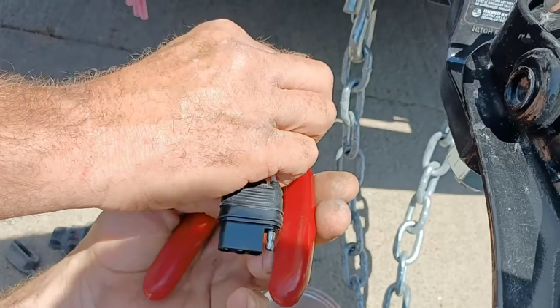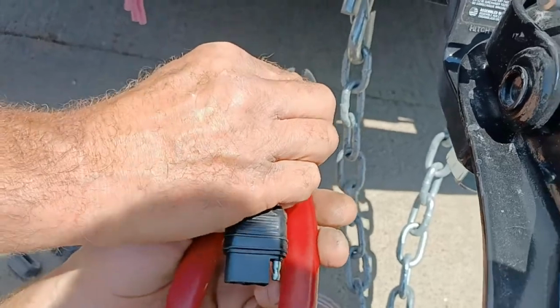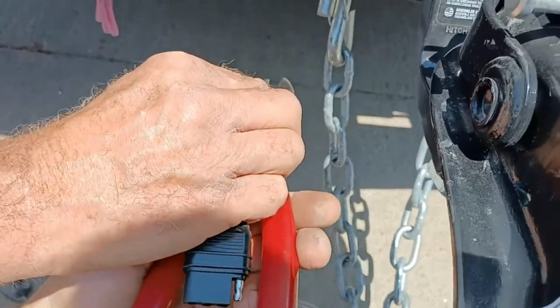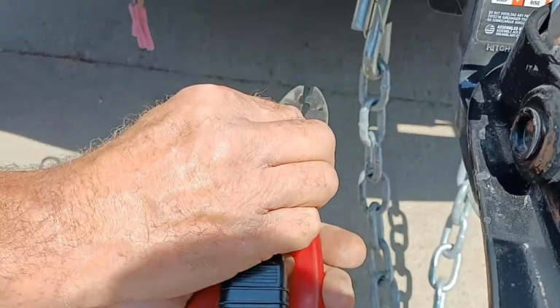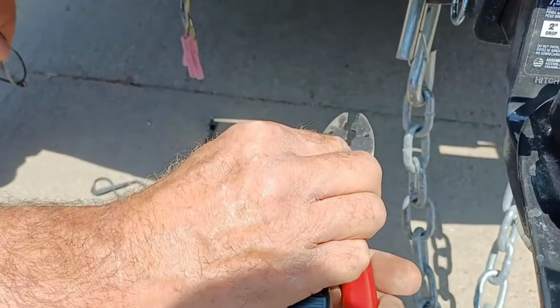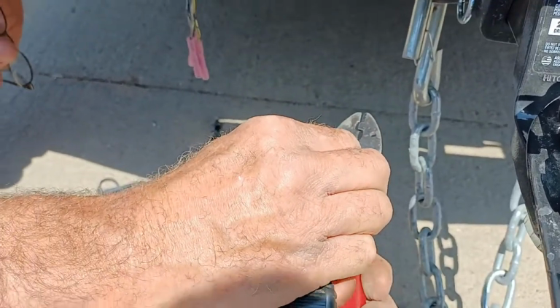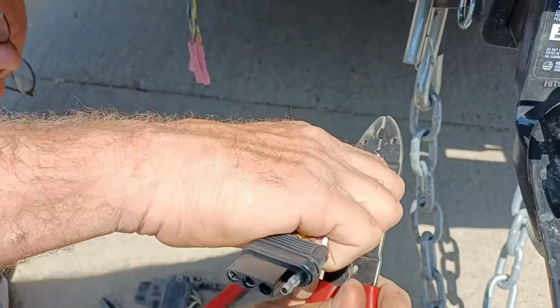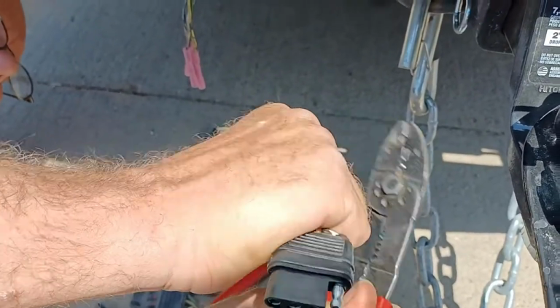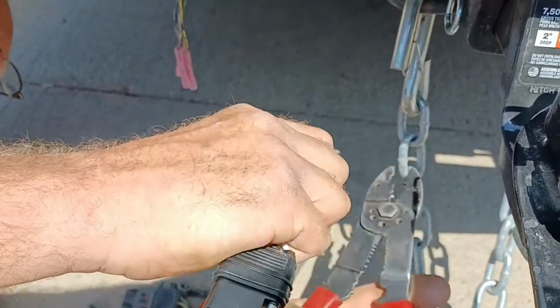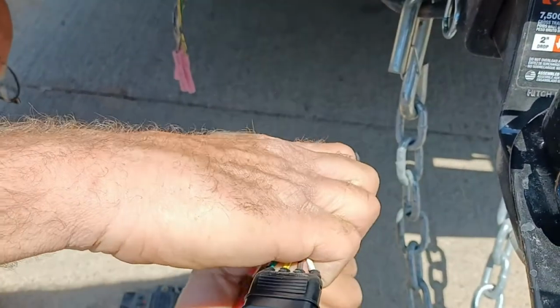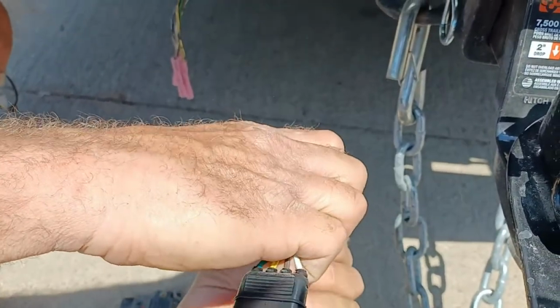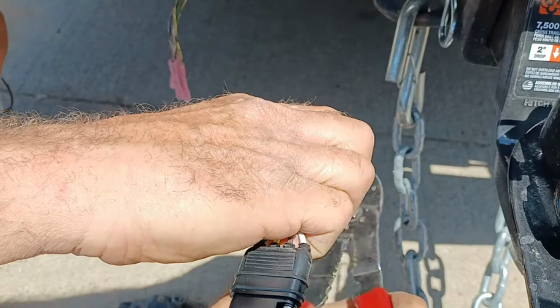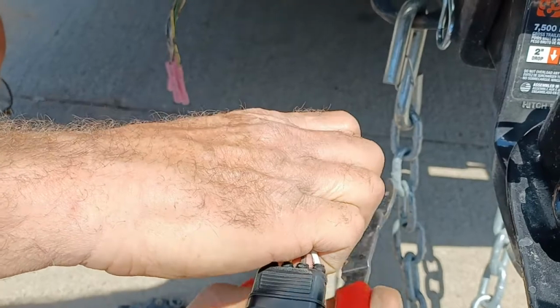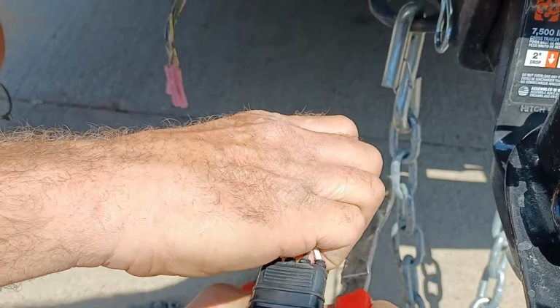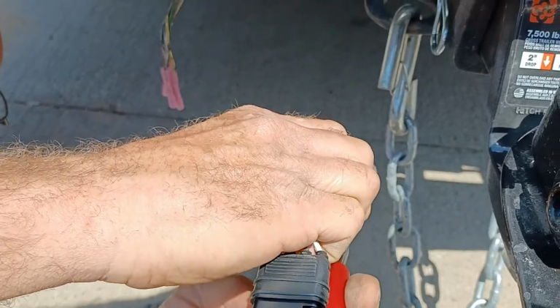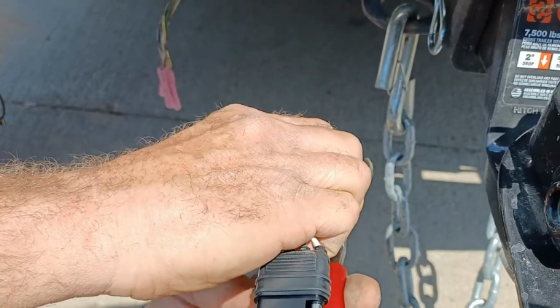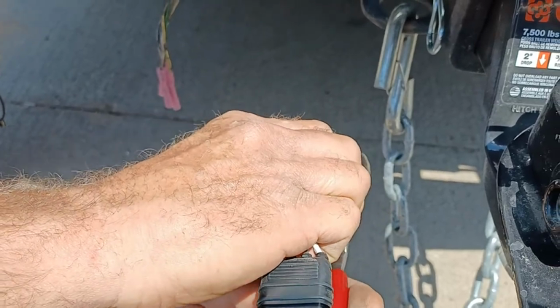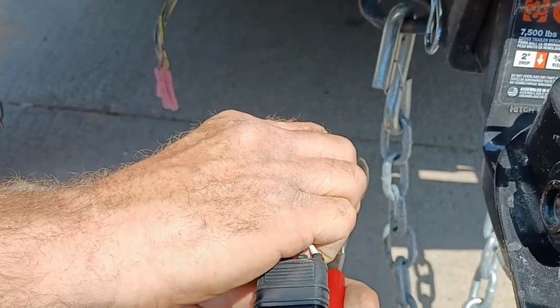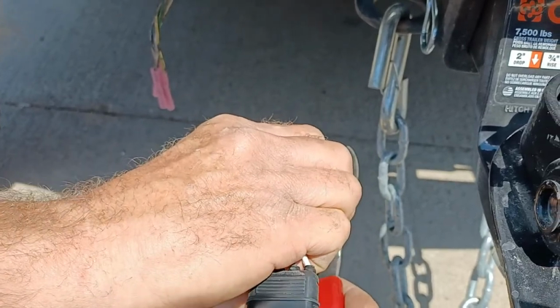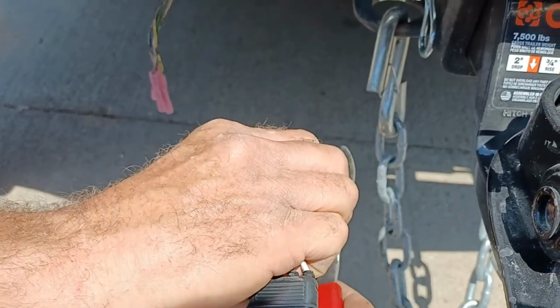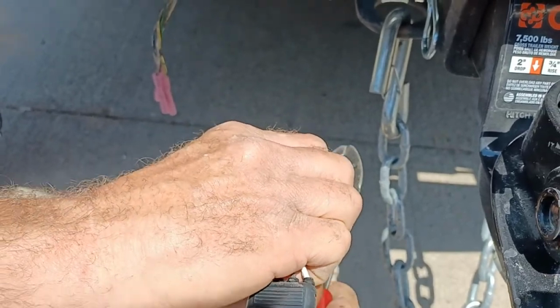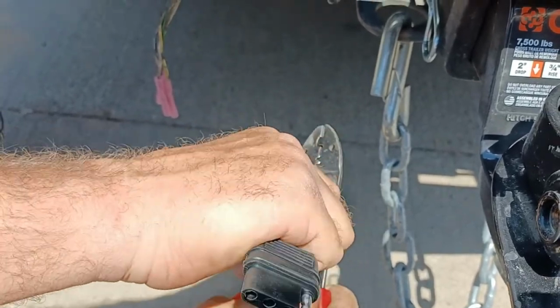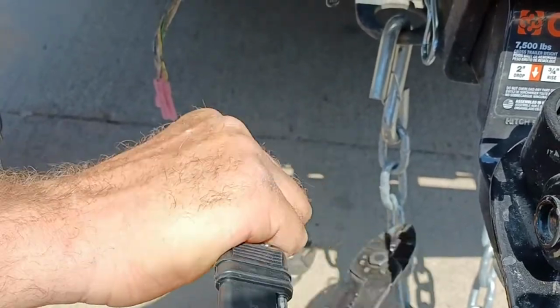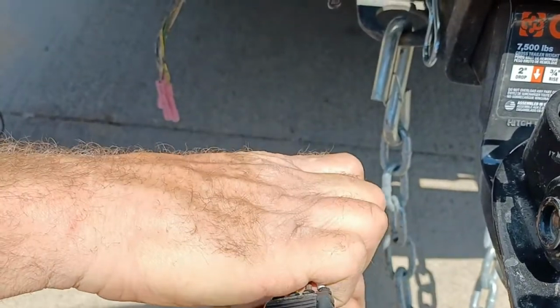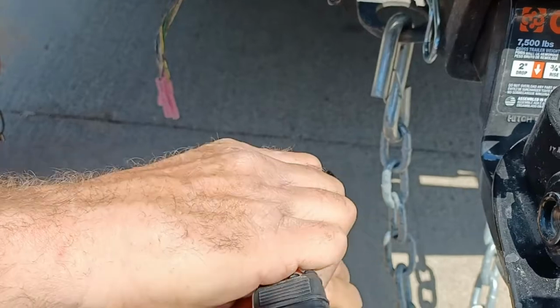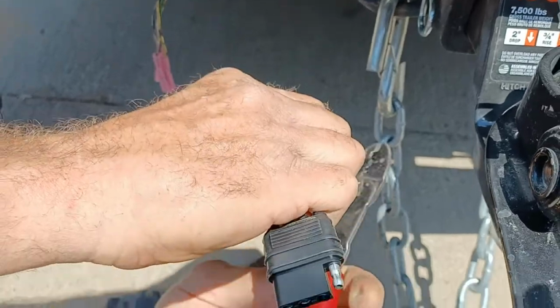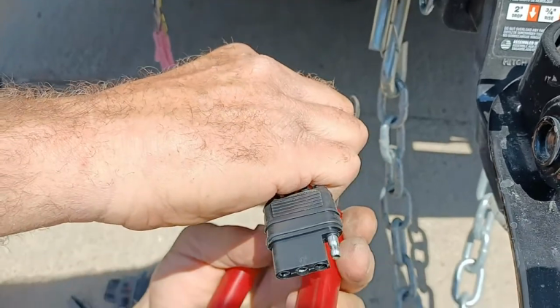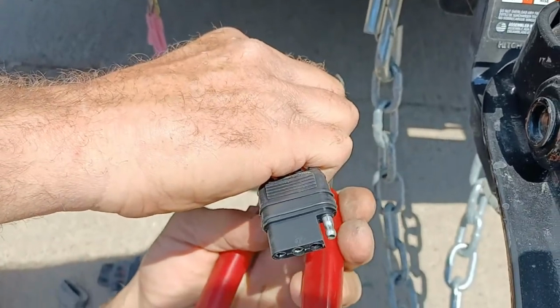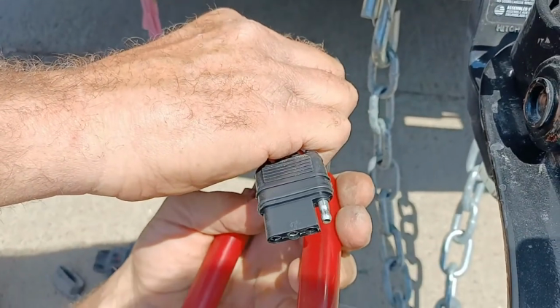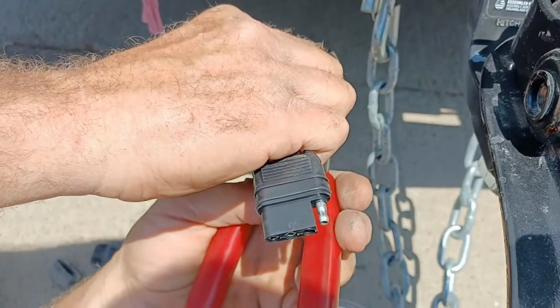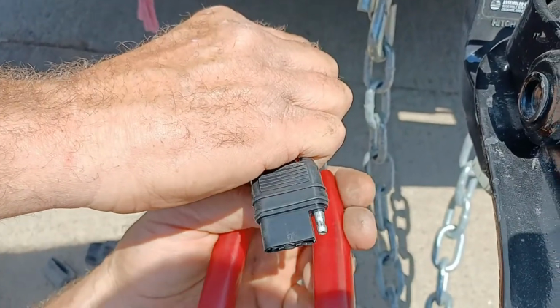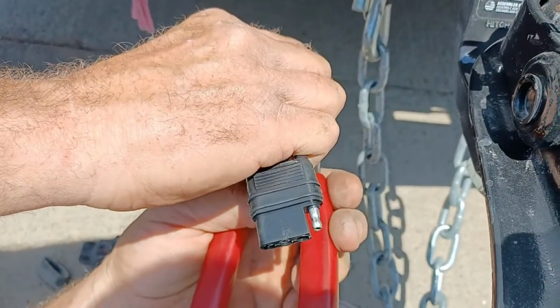These are all color coordinated. Red or green is right turn, yellow is left turn, brown is your tail lights, and white is ground.